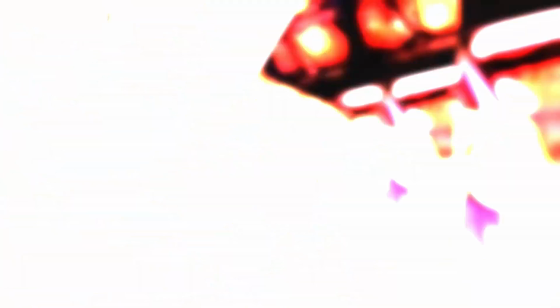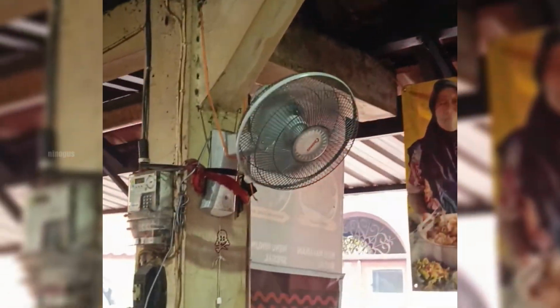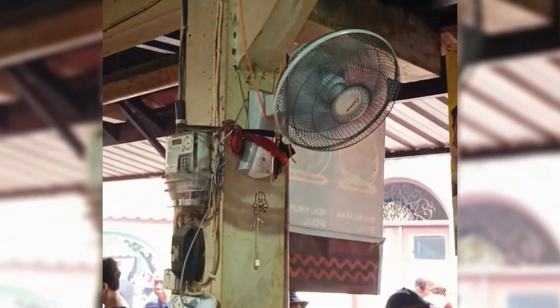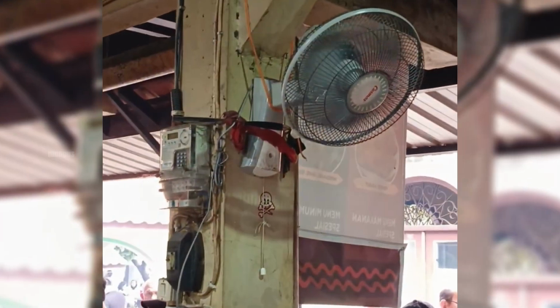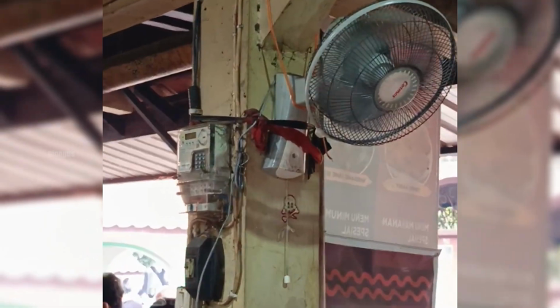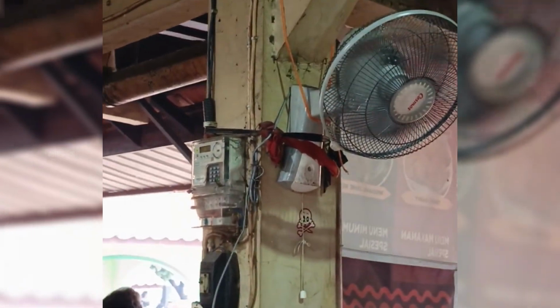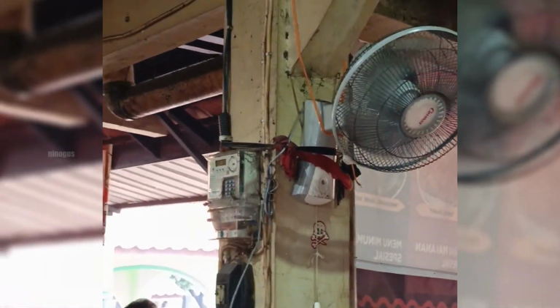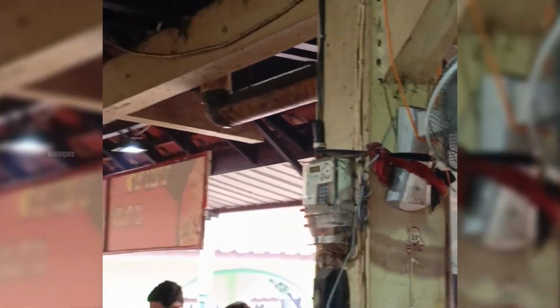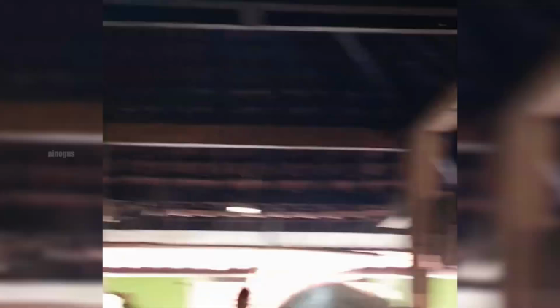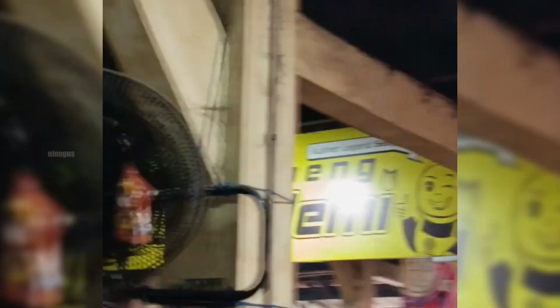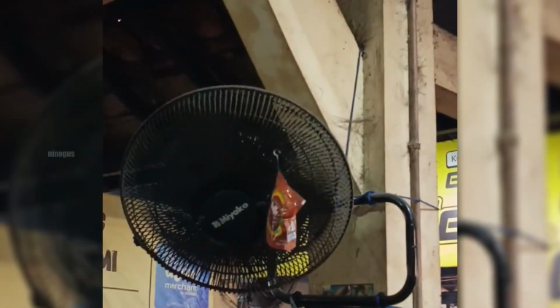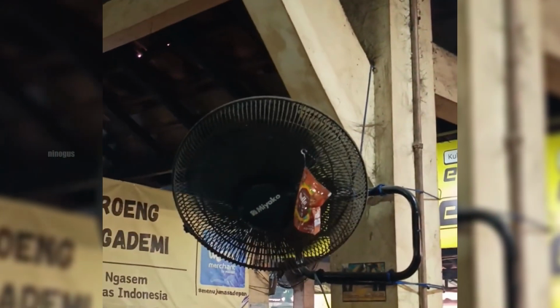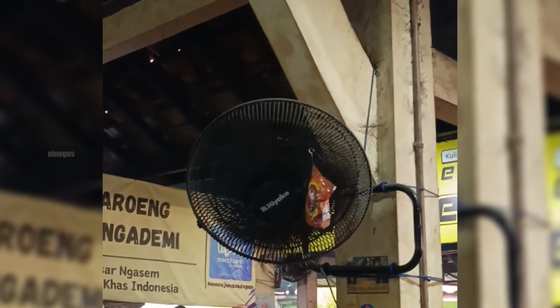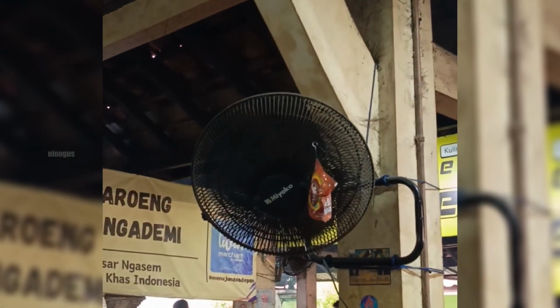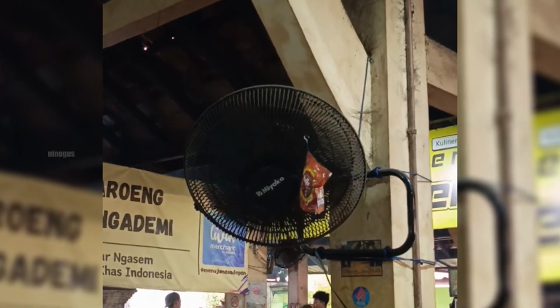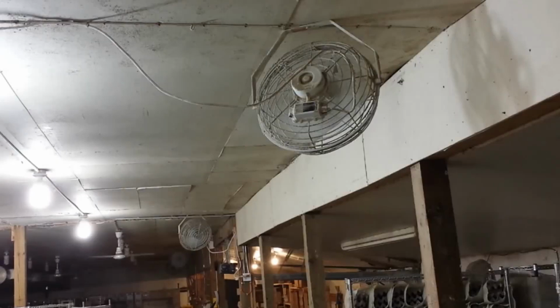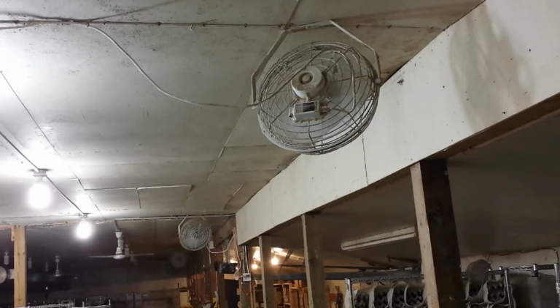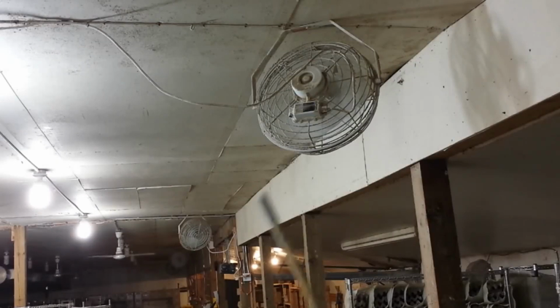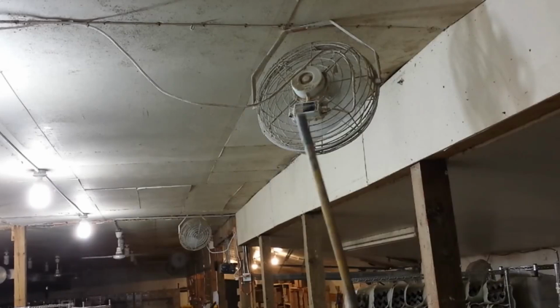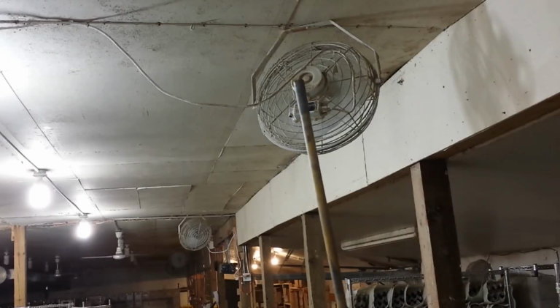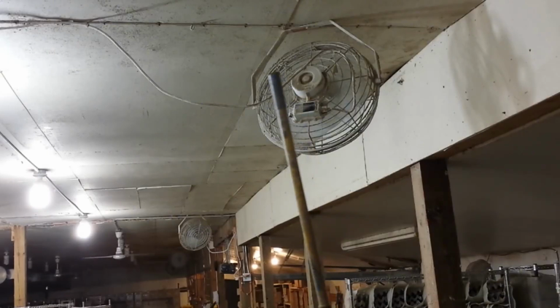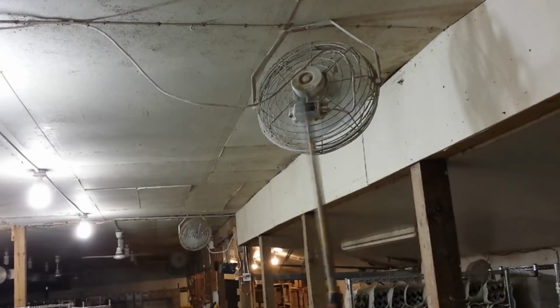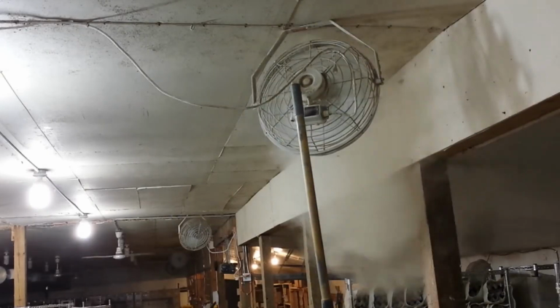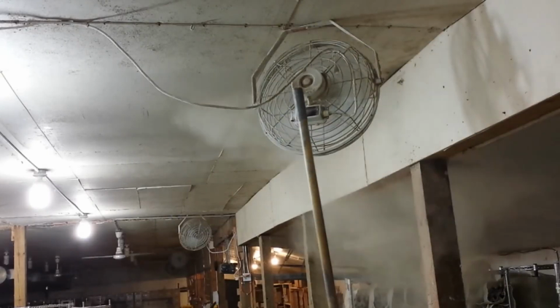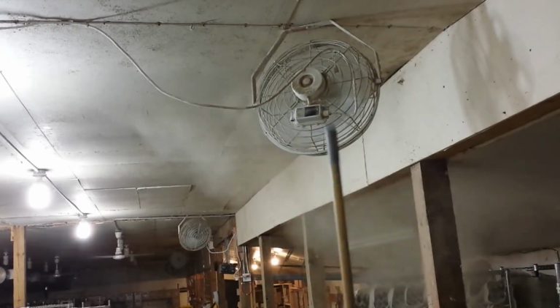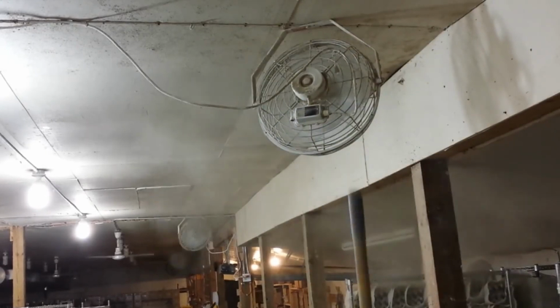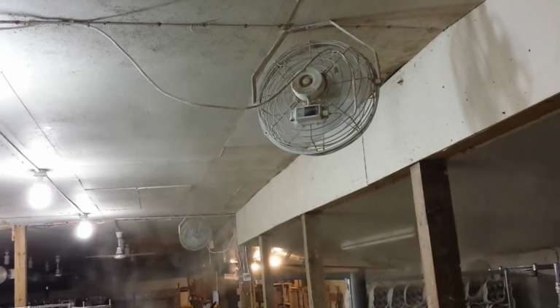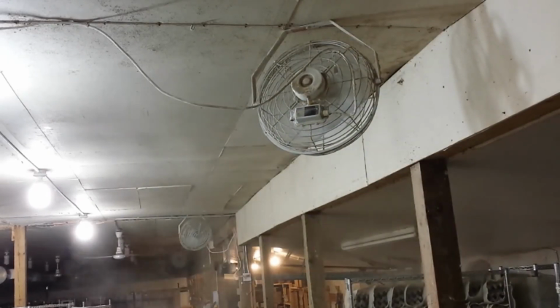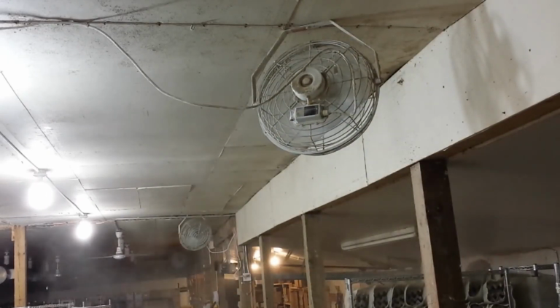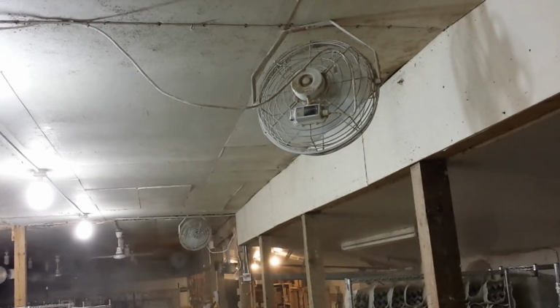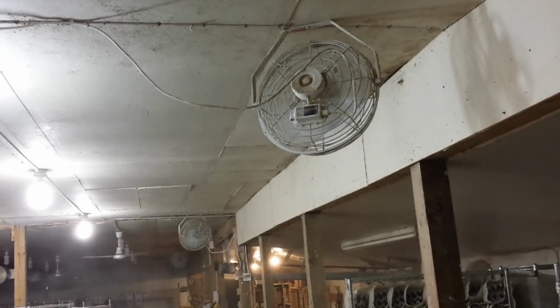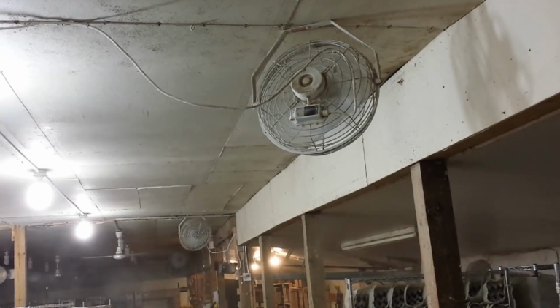This explains why fans placed in the kitchen tend to accumulate dirt much faster than those used in living rooms or bedrooms, where the air is generally cleaner and less humid.